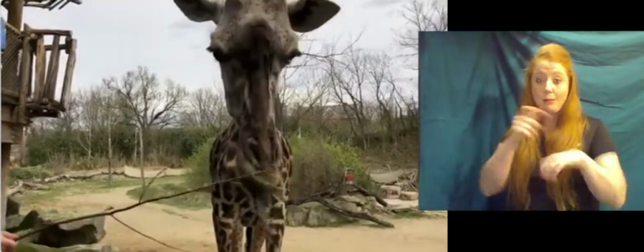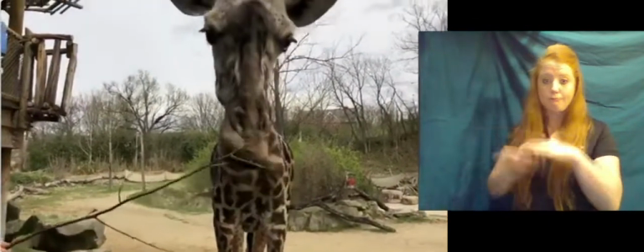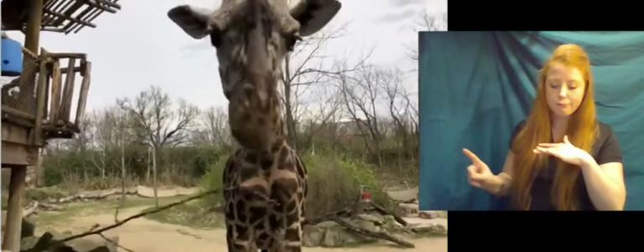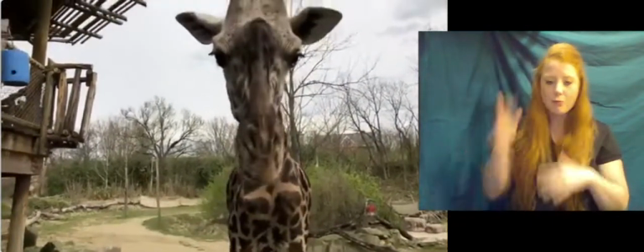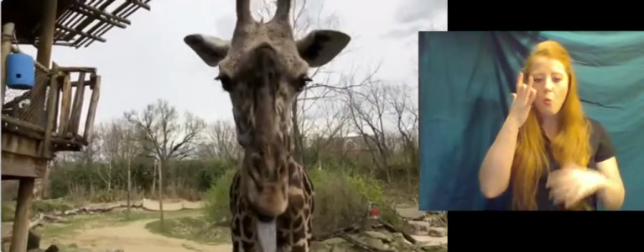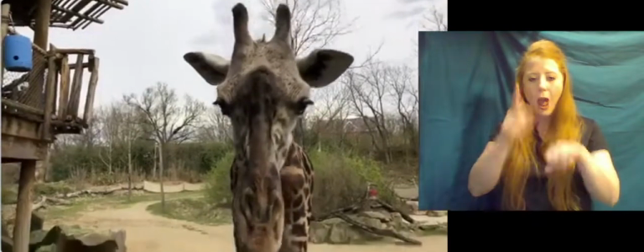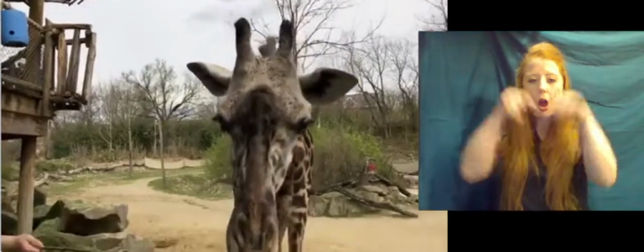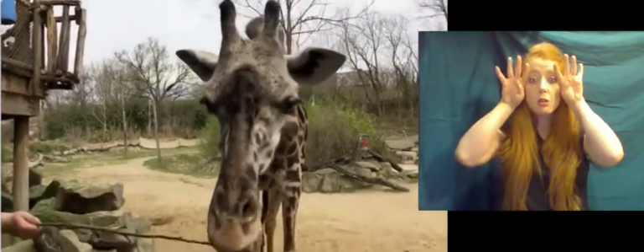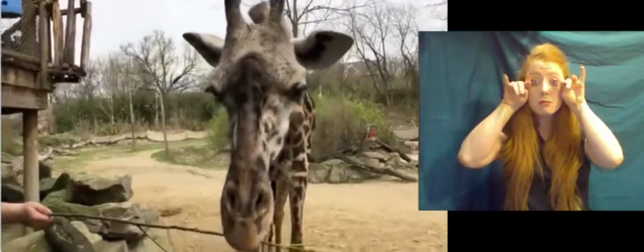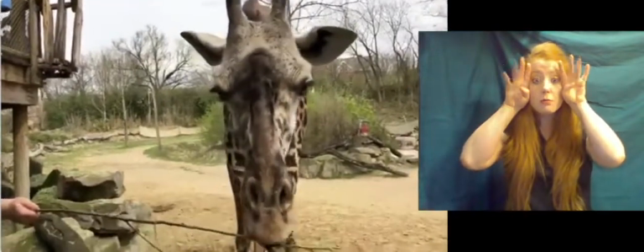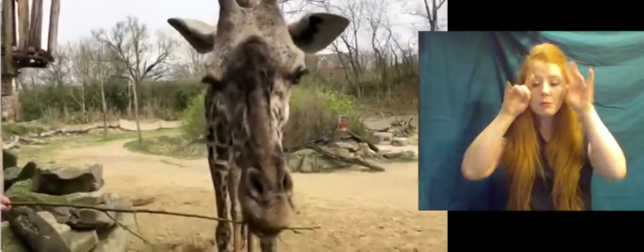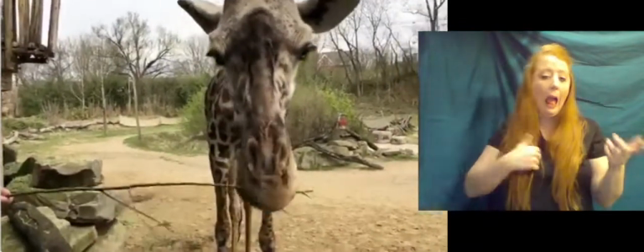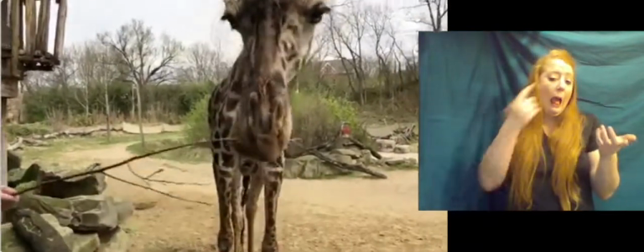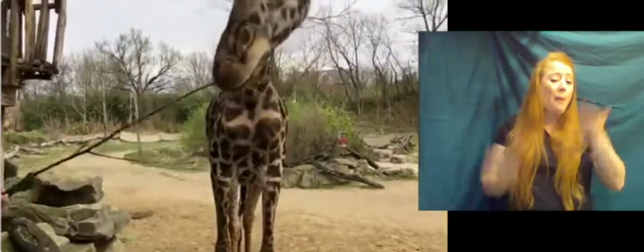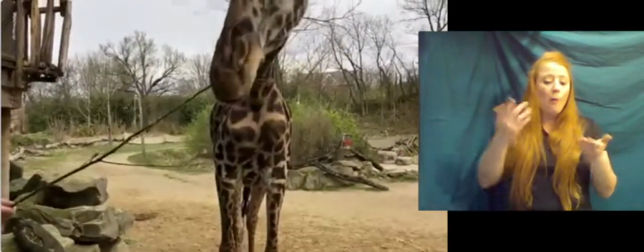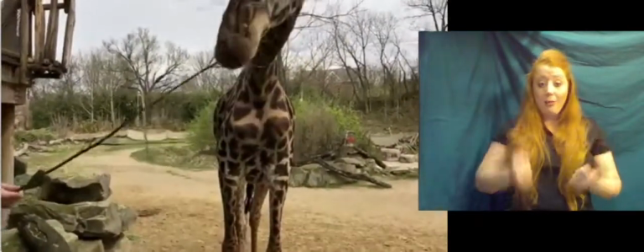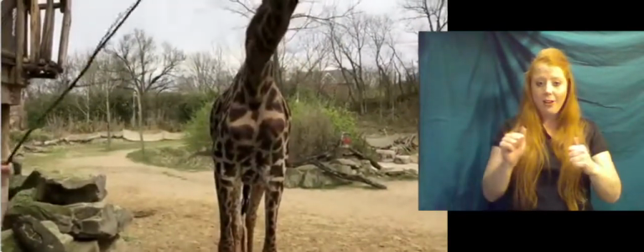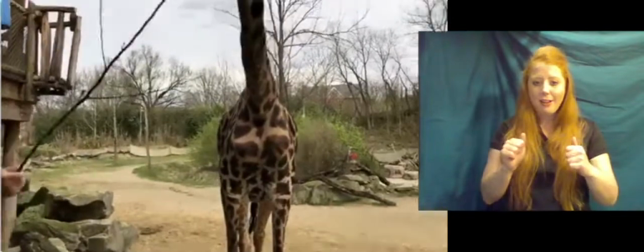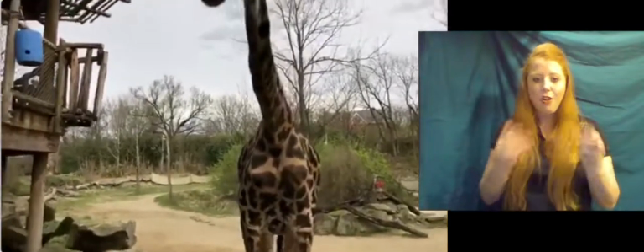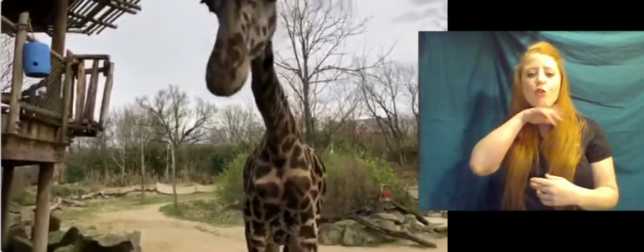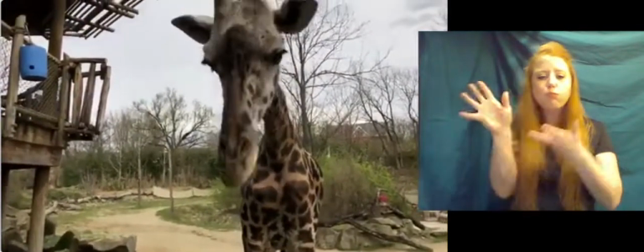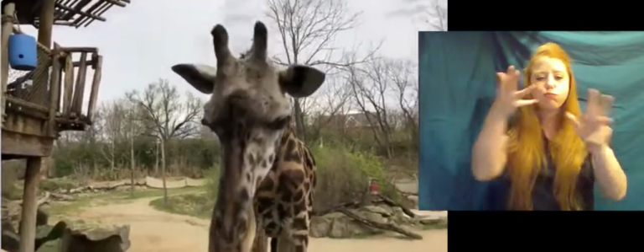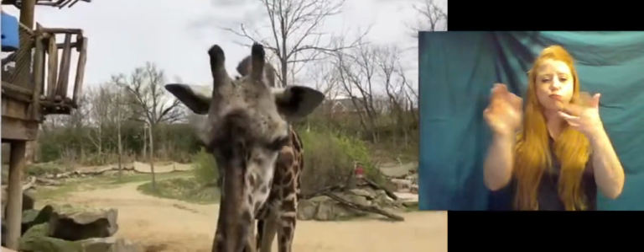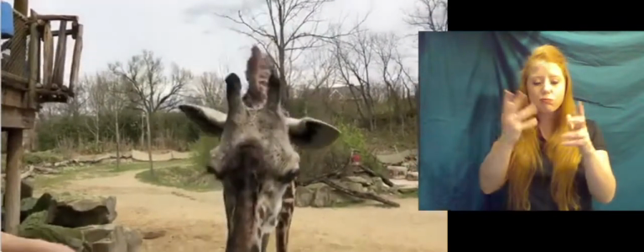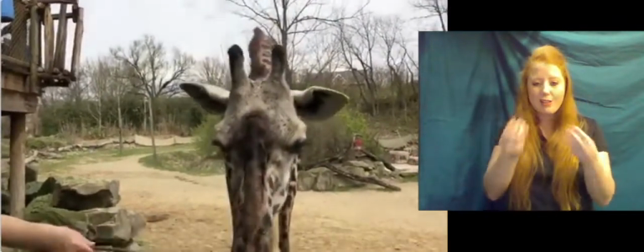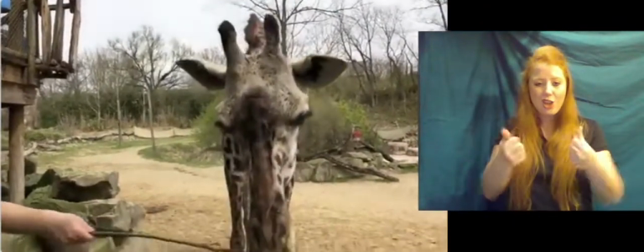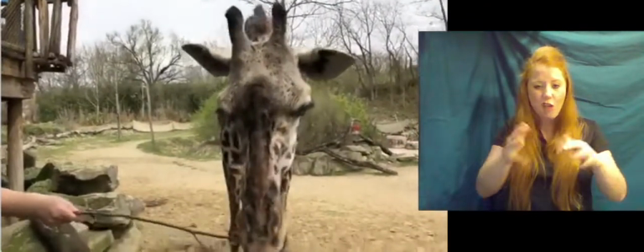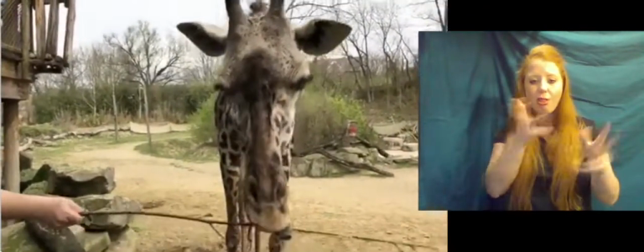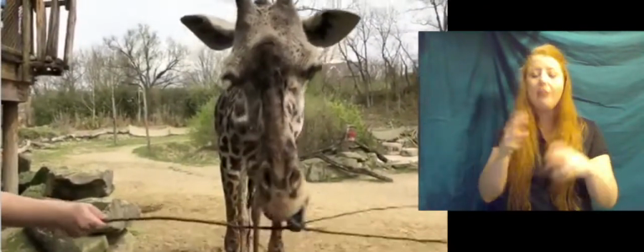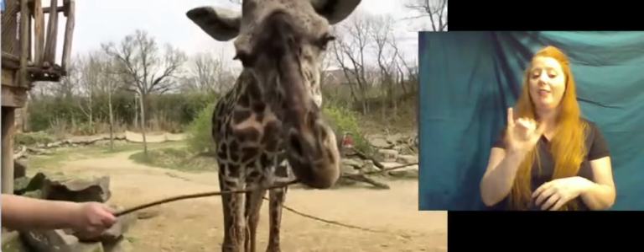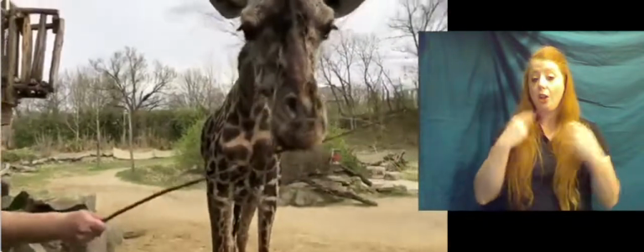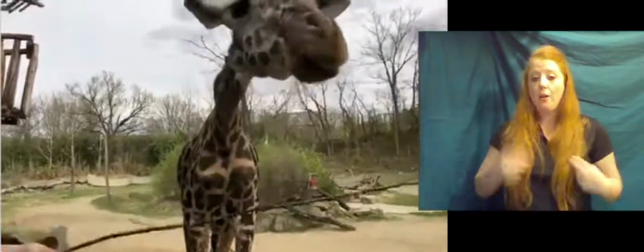Why do they have such long eyelashes? I would suspect it's because where they live it can get dusty — even here at the zoo you can see the ground gets dusty some days. Just like humans, the eyelashes protect things from getting in their eyes.